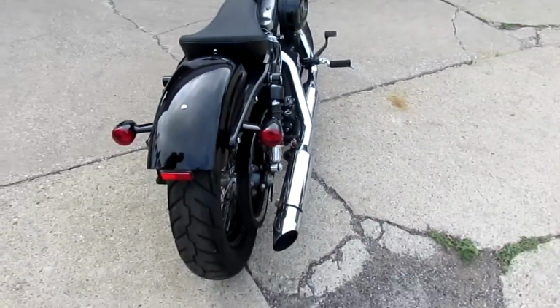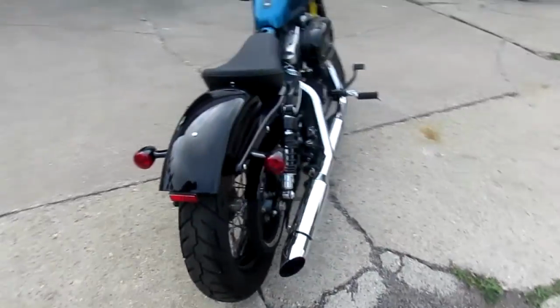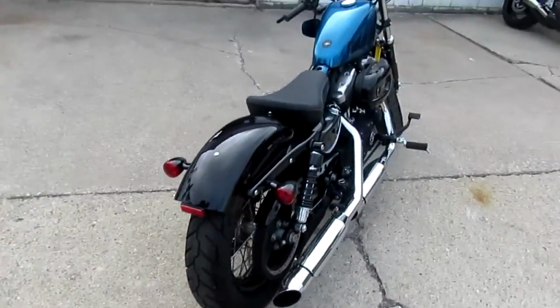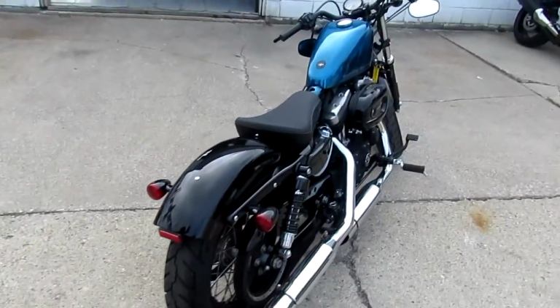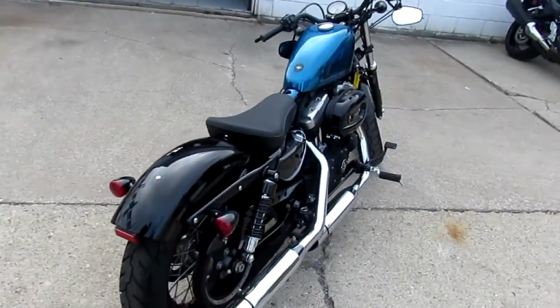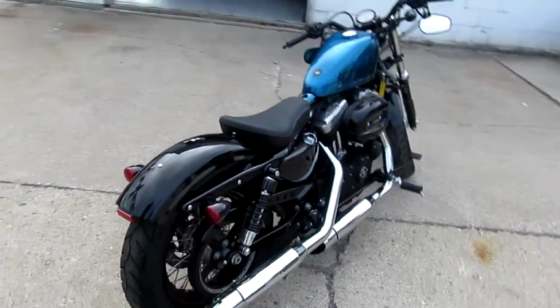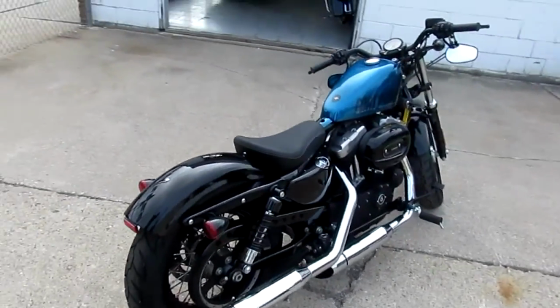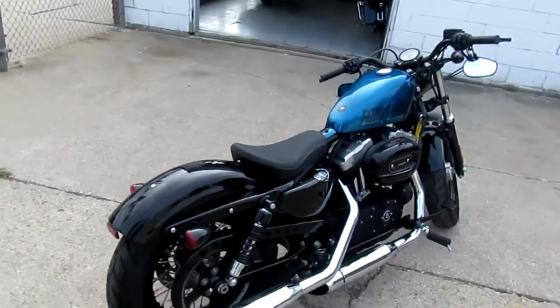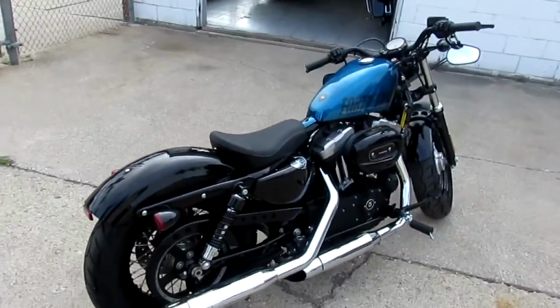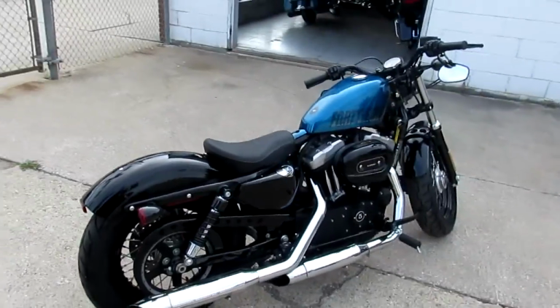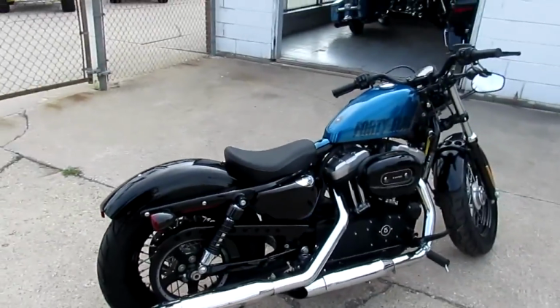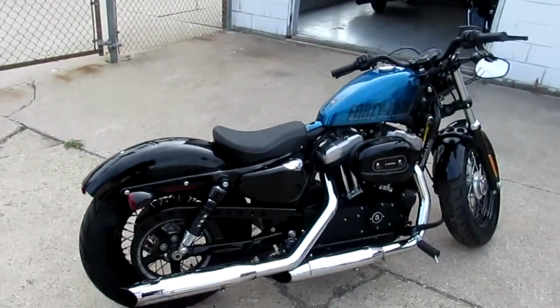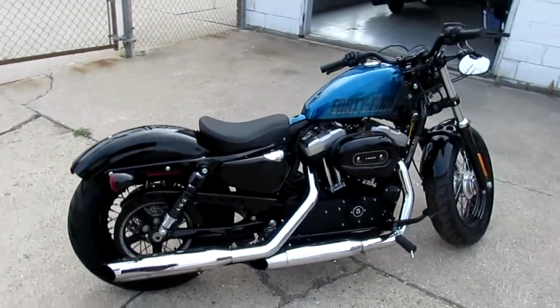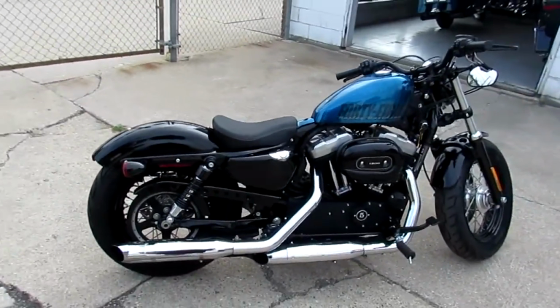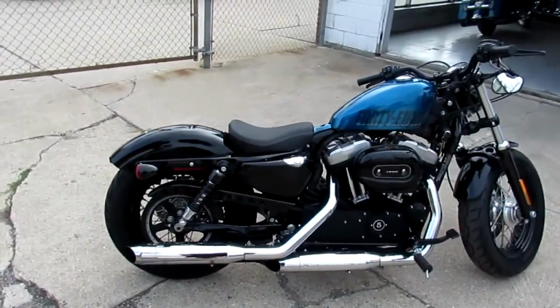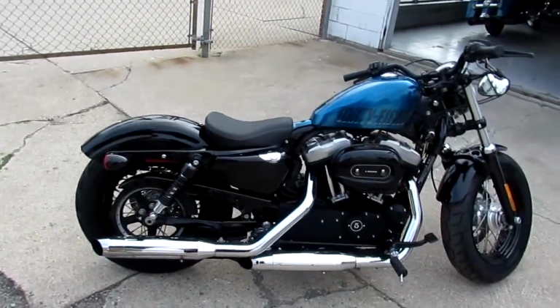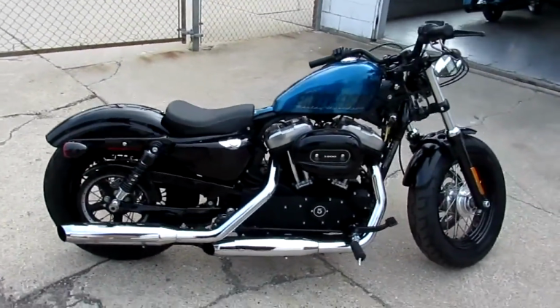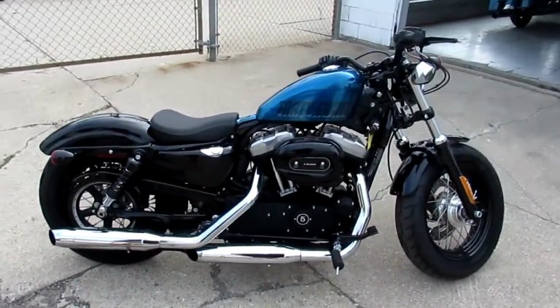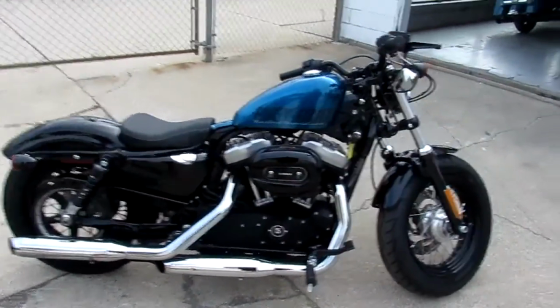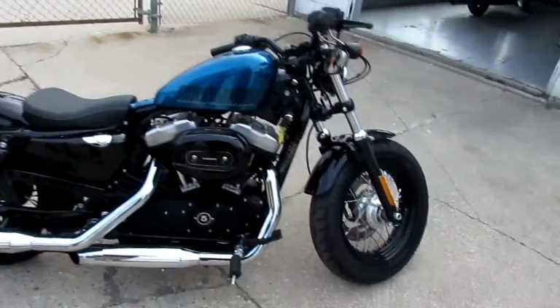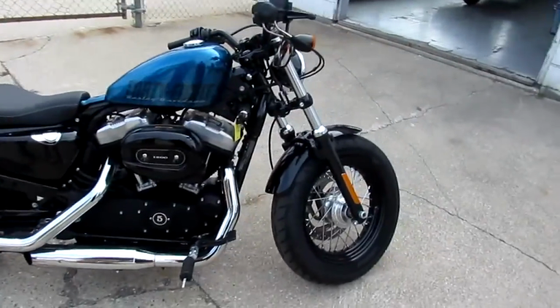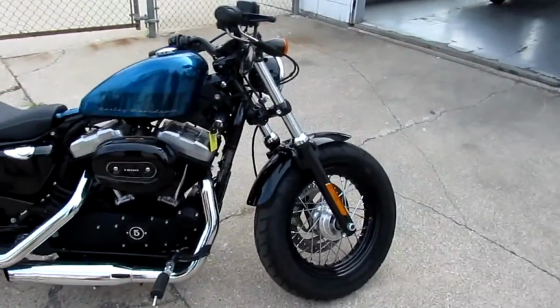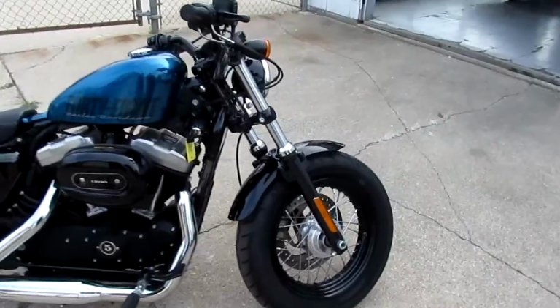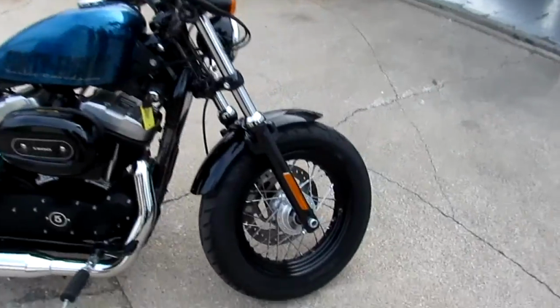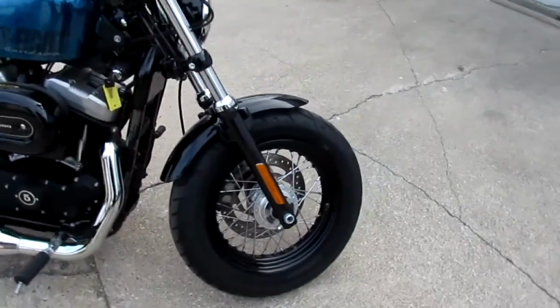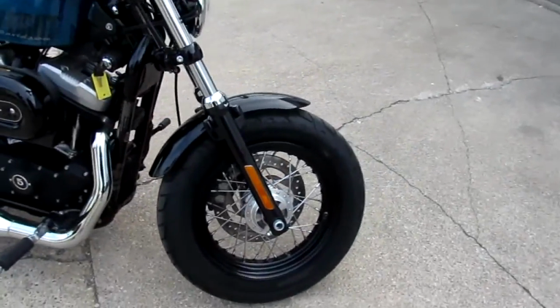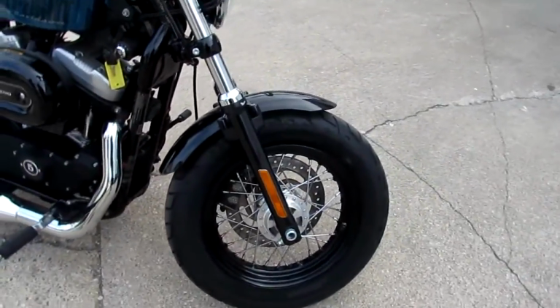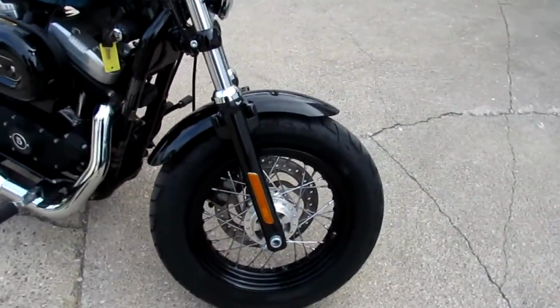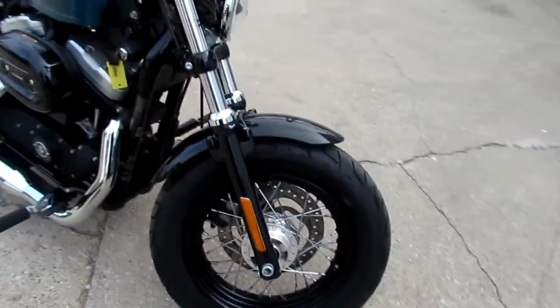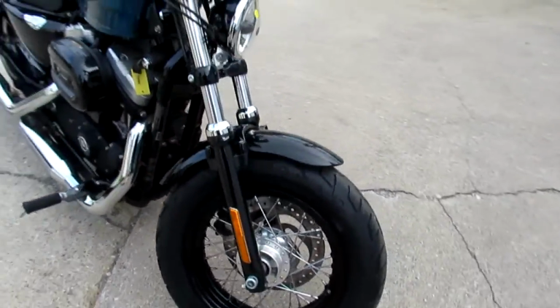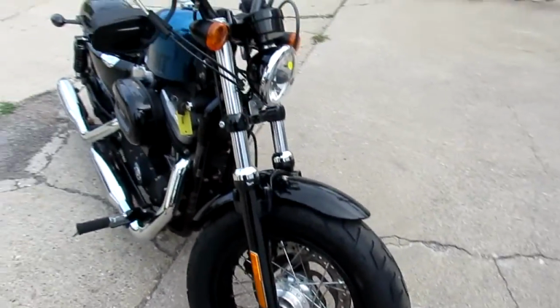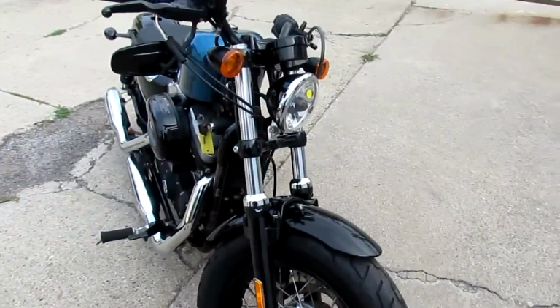This bike's only got 4,128 miles. It's a perfect 10 out of 10 as you can see in the video — this thing is clean. It's all stock, no modifications. Fluids have been changed. It's been inspected, certified, and ready to ride.